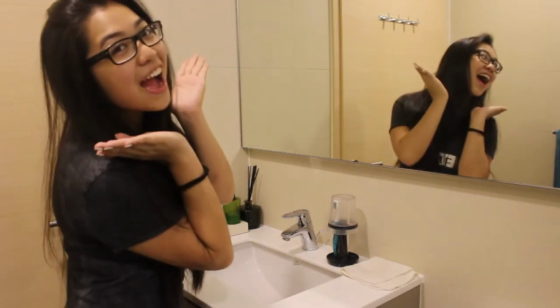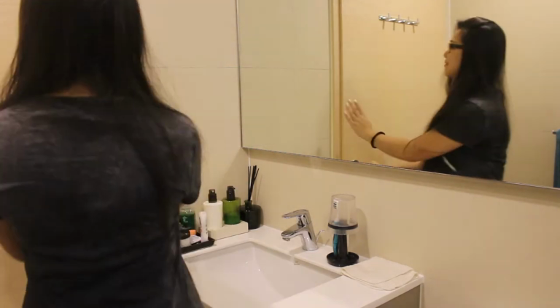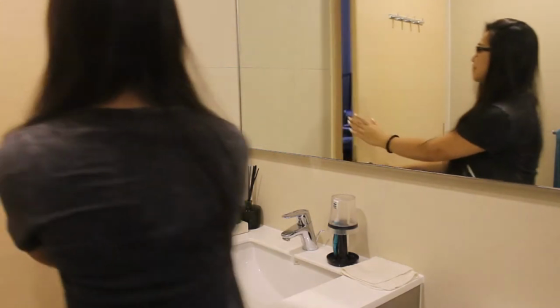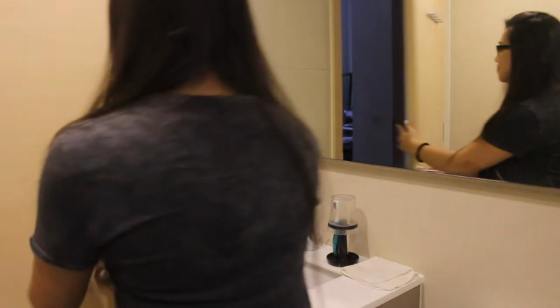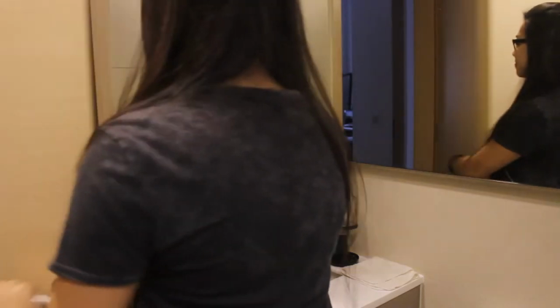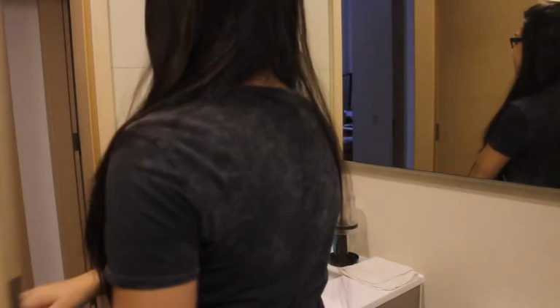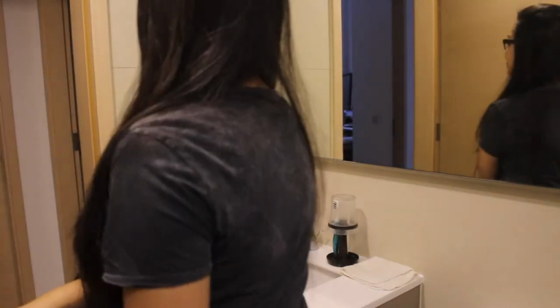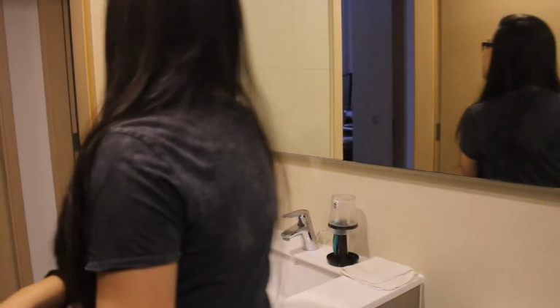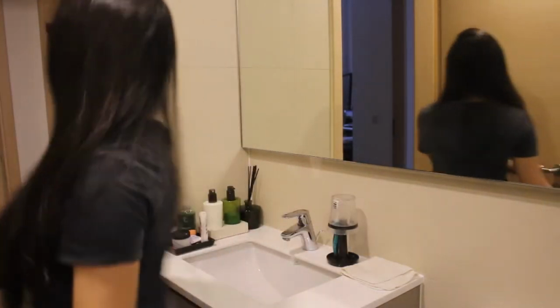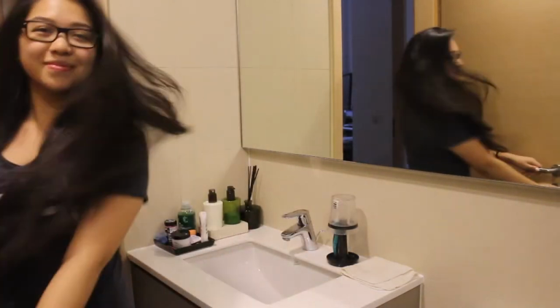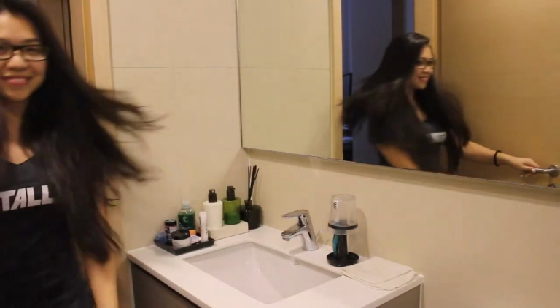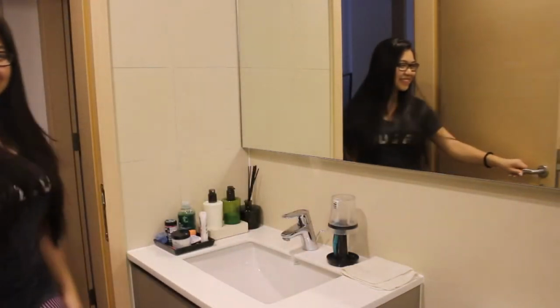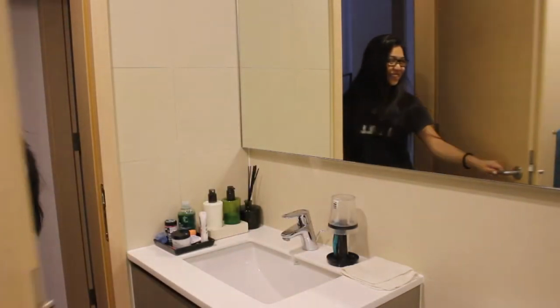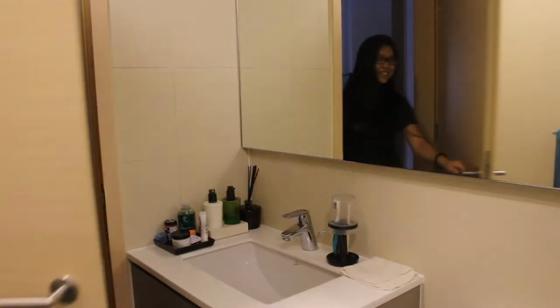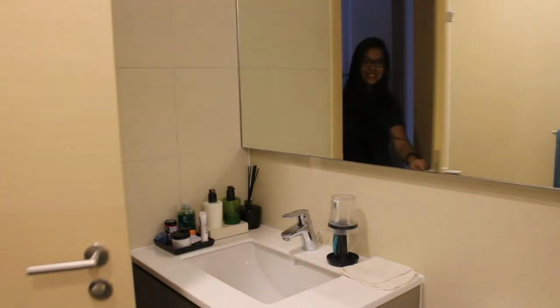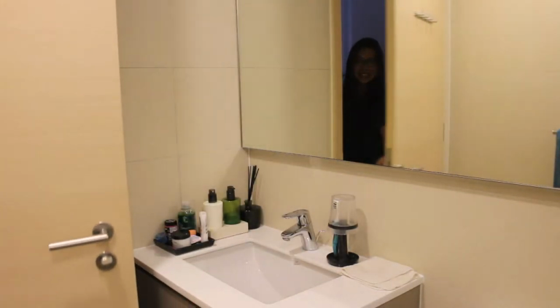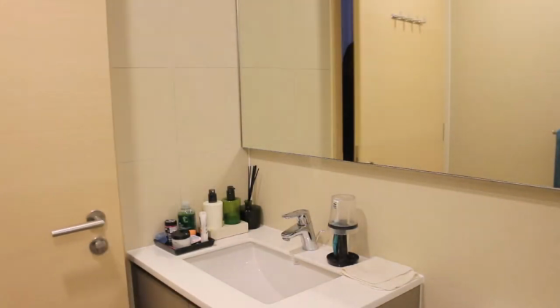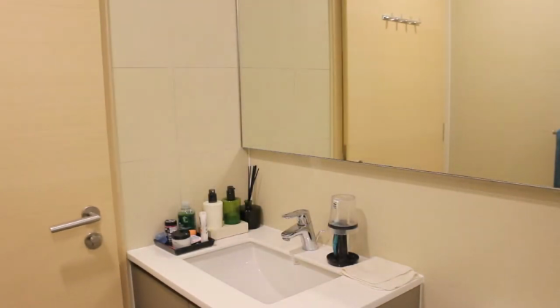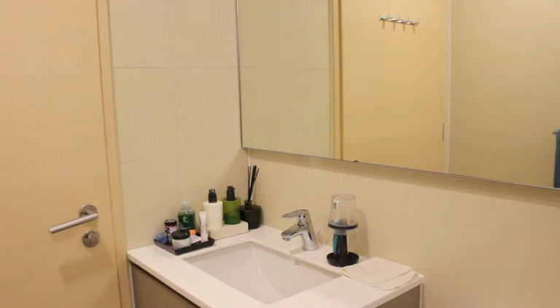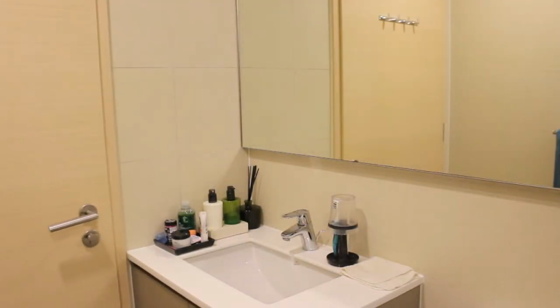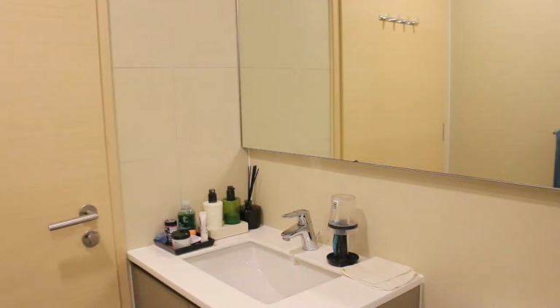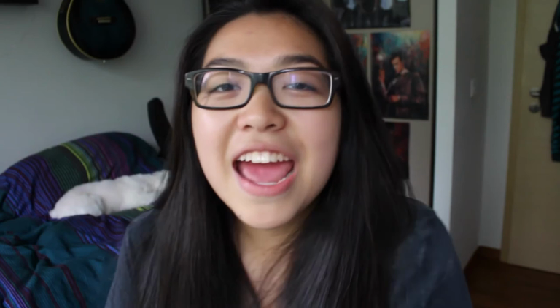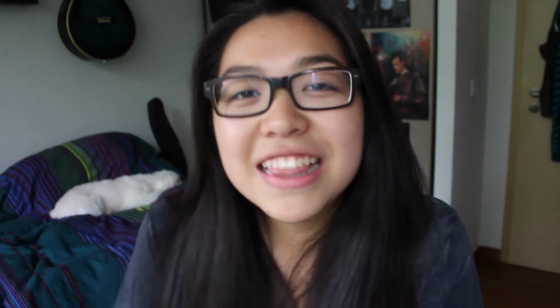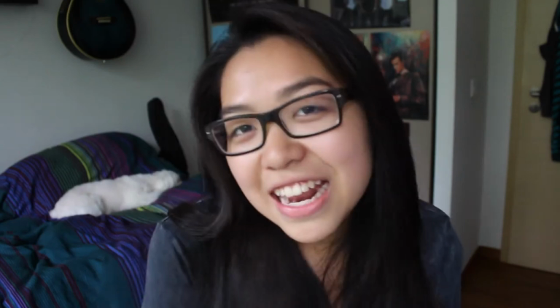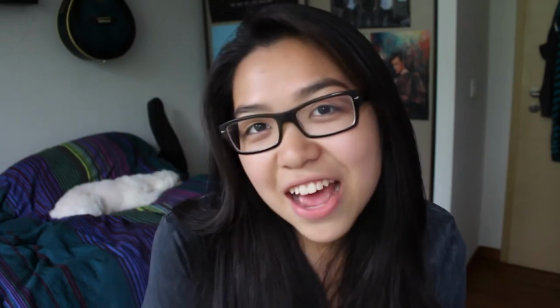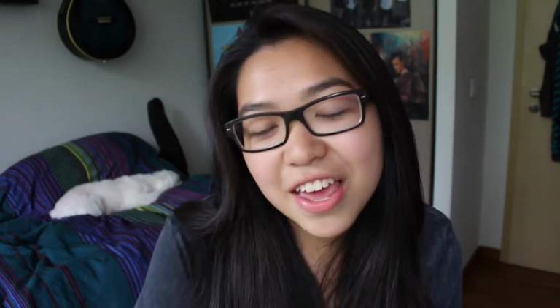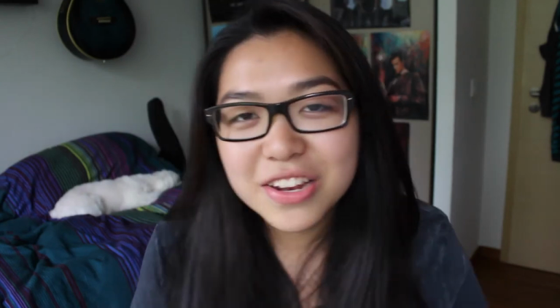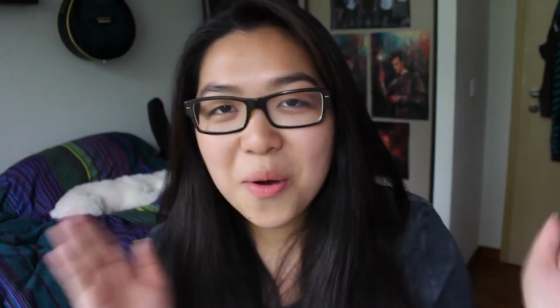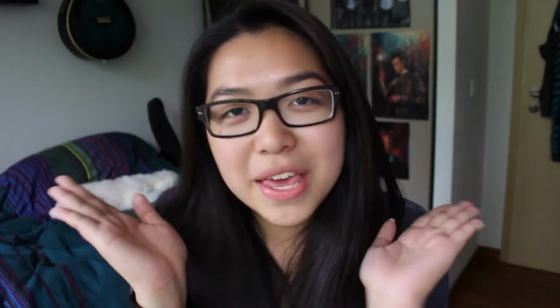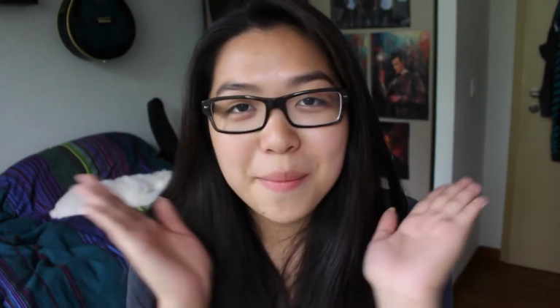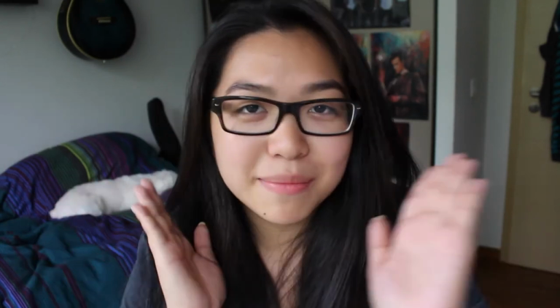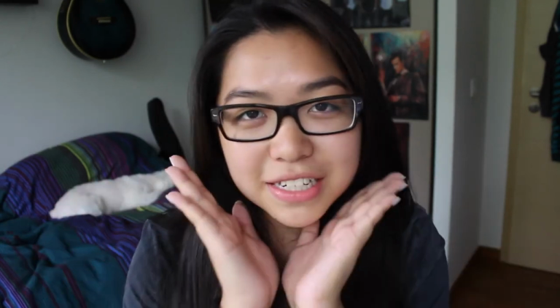No makeup. Makeup look. No makeup at all. And that is how you get the no makeup makeup look.